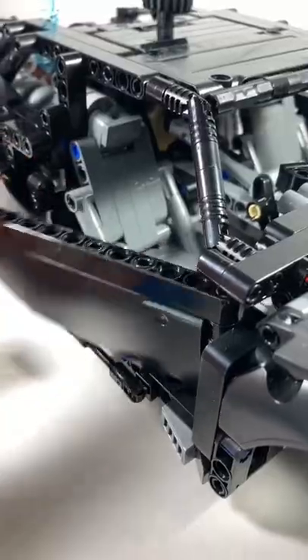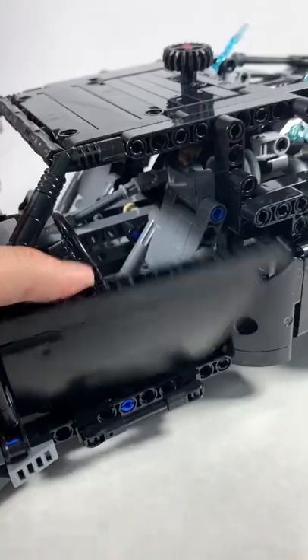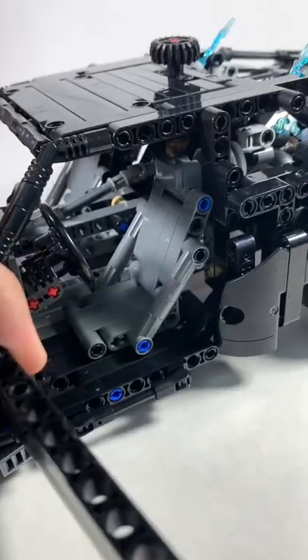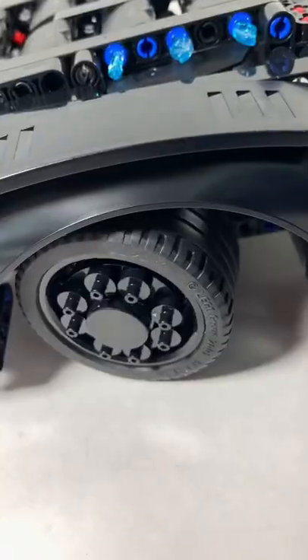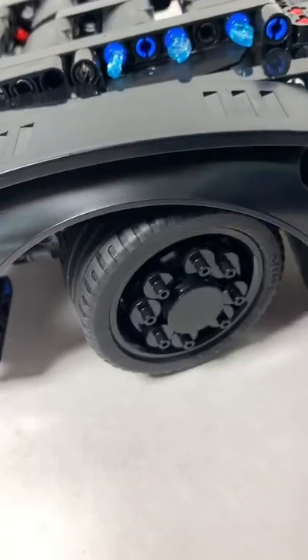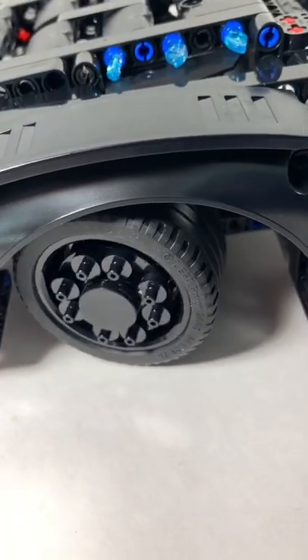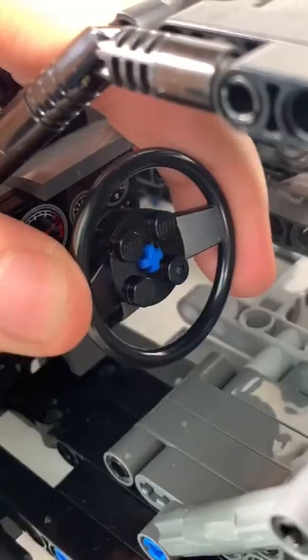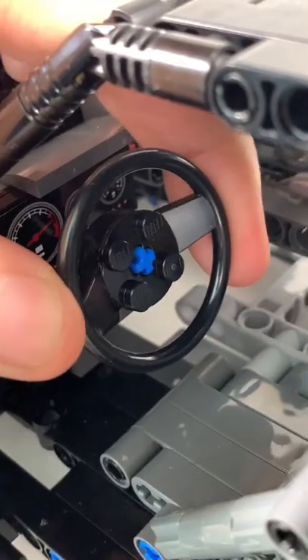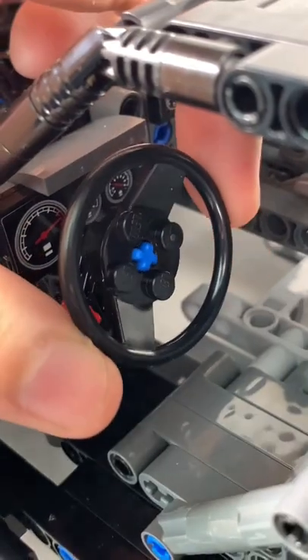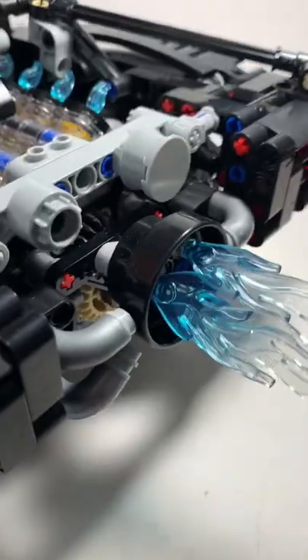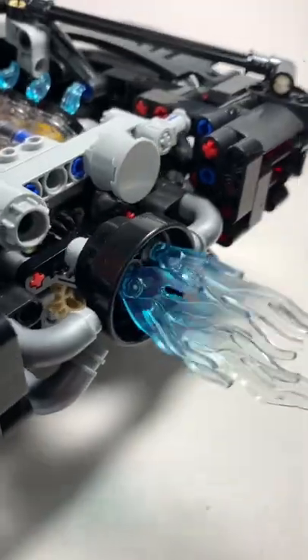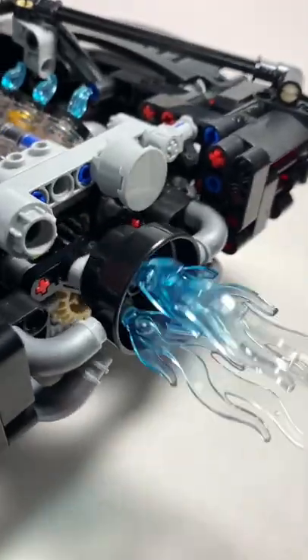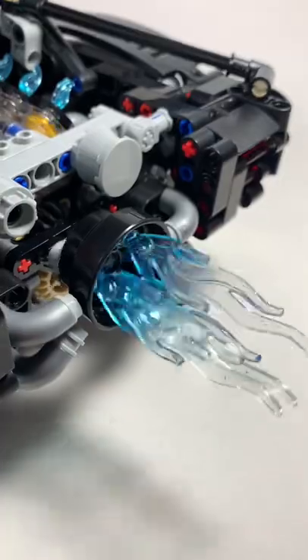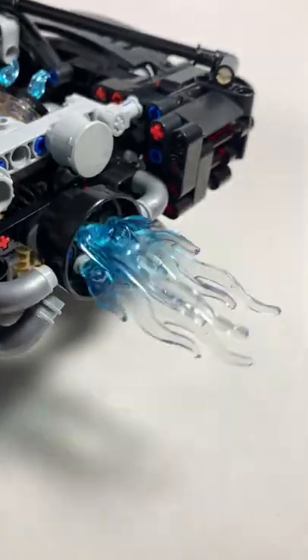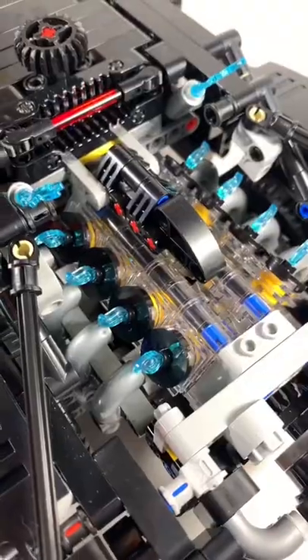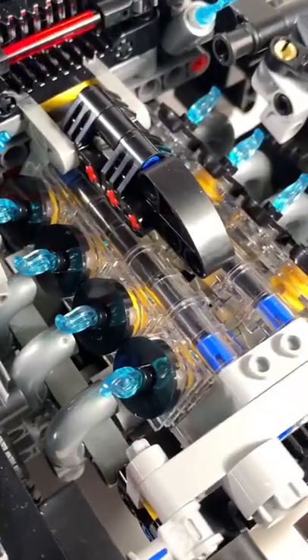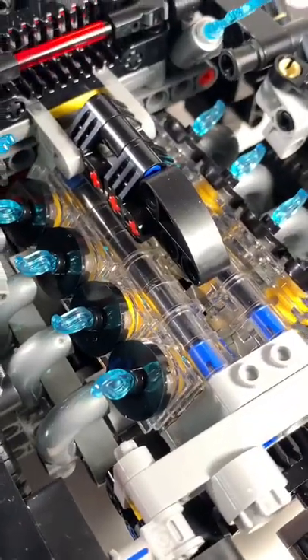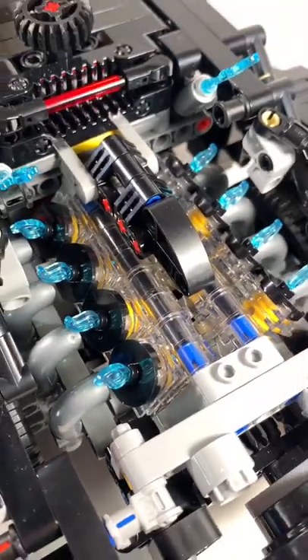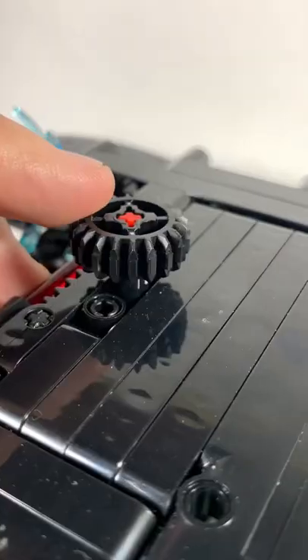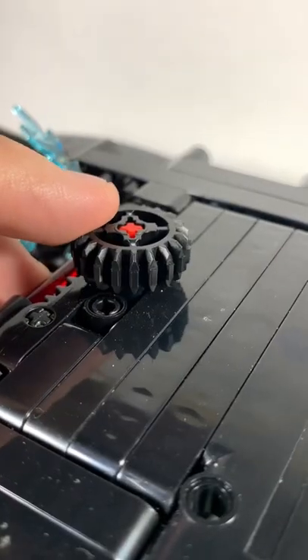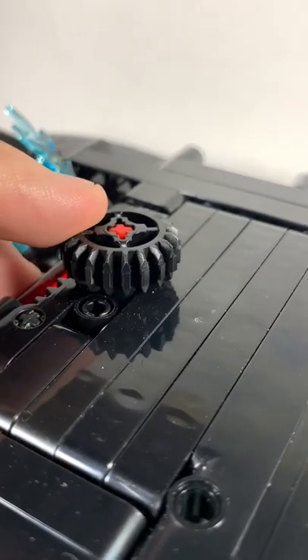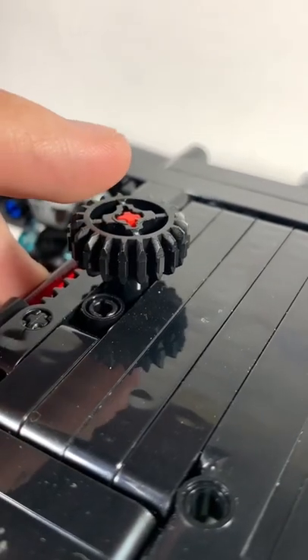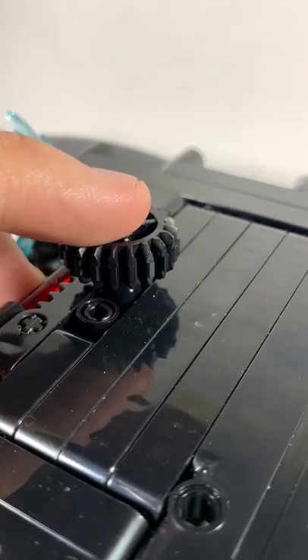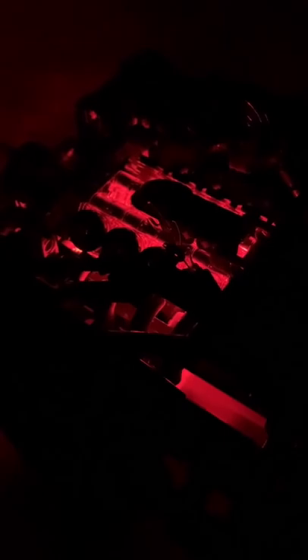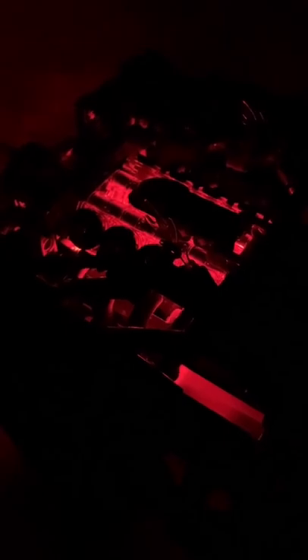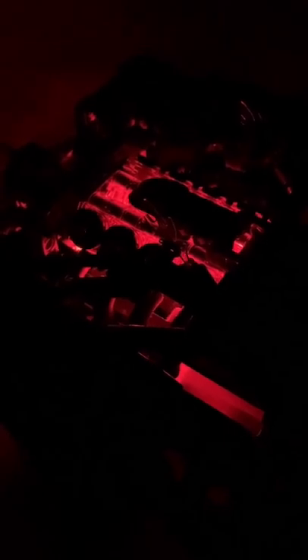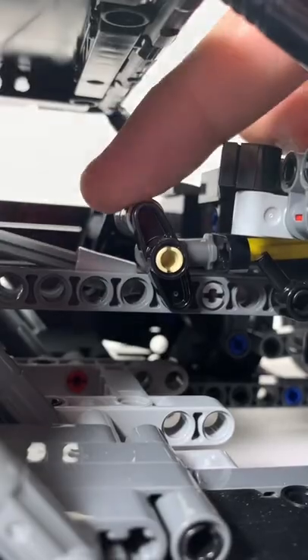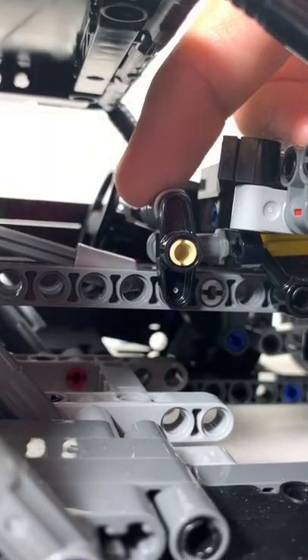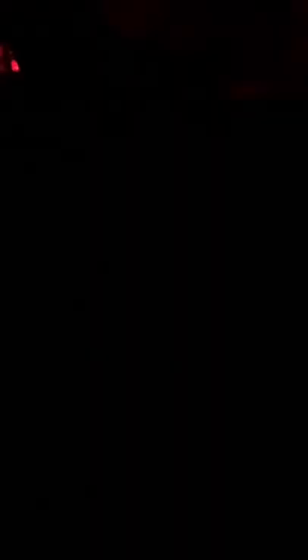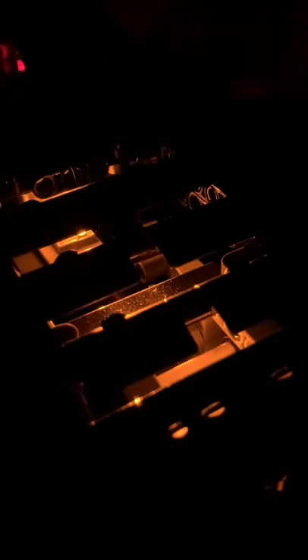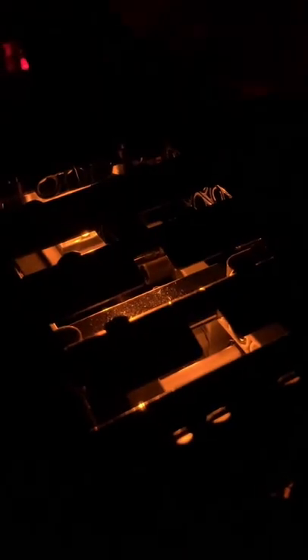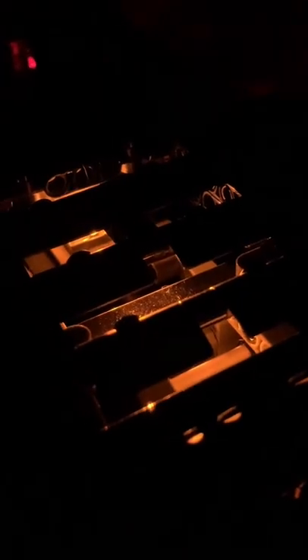It has opening doors, the front wheels can turn, same with the steering wheel, and it has these awesome blue flames. I also like this engine right here — if you press this button down, it illuminates a red light. There's even this gear shift that can light up another brick in the front.